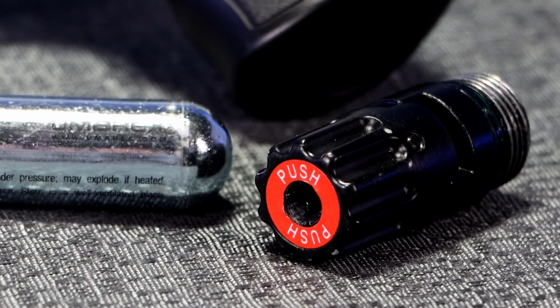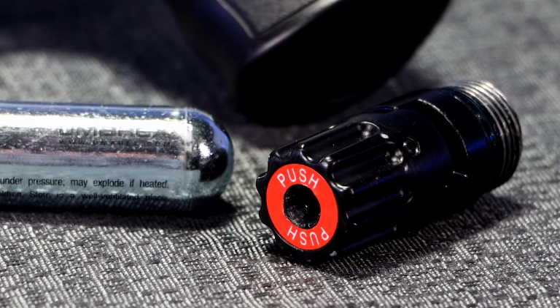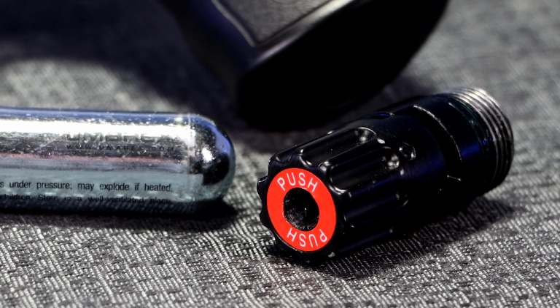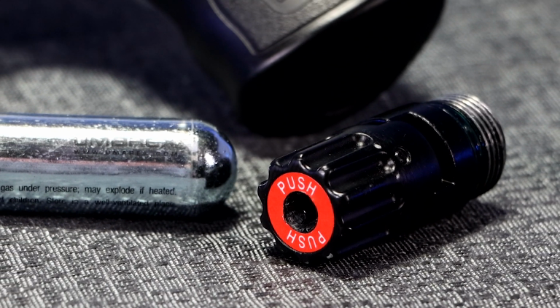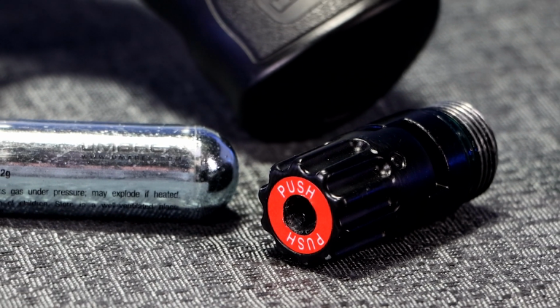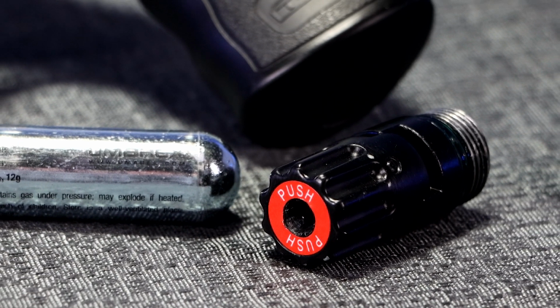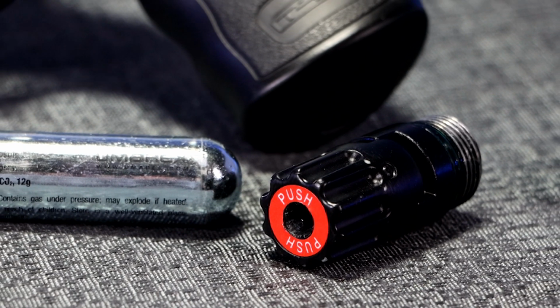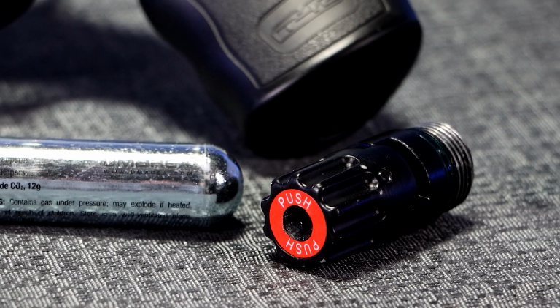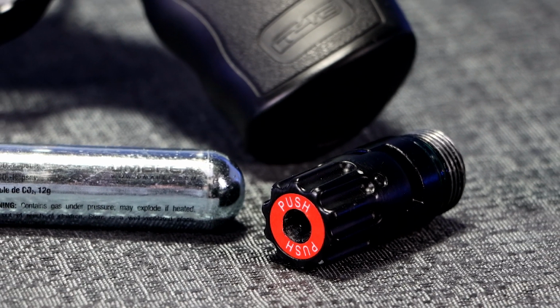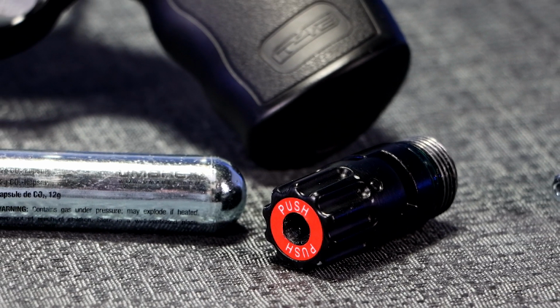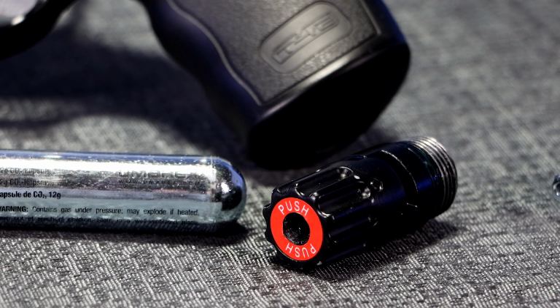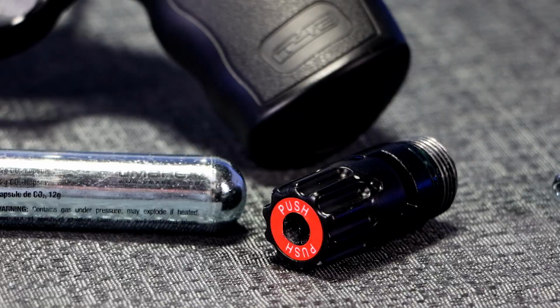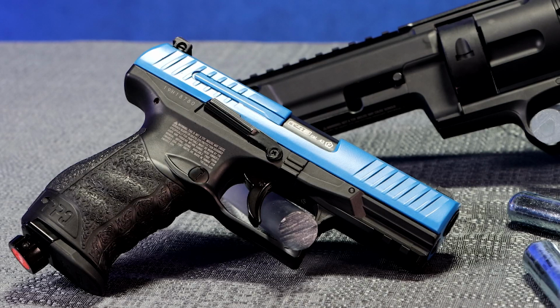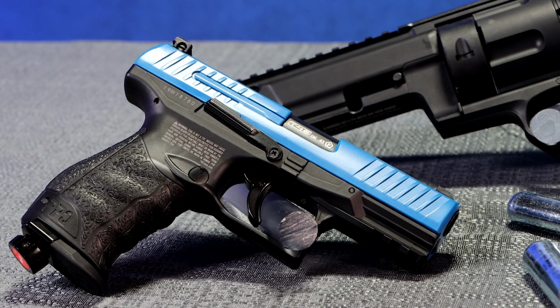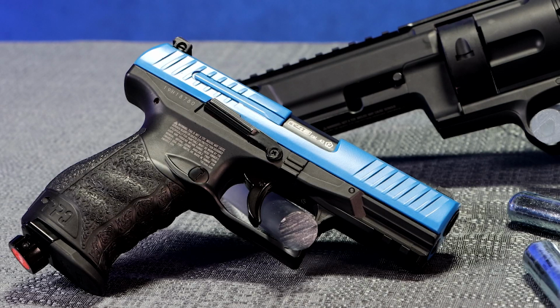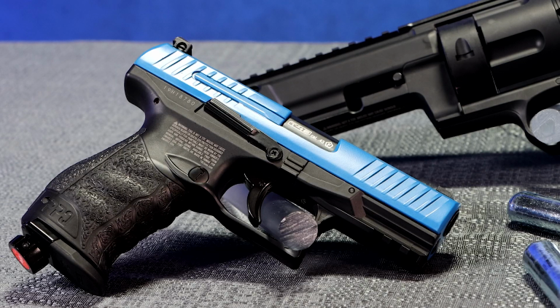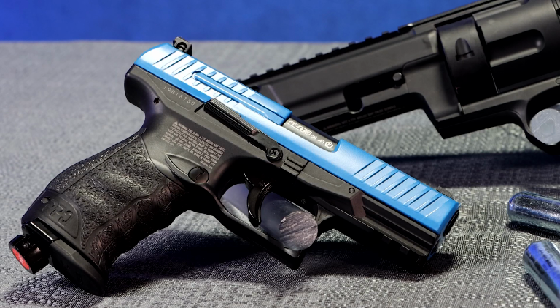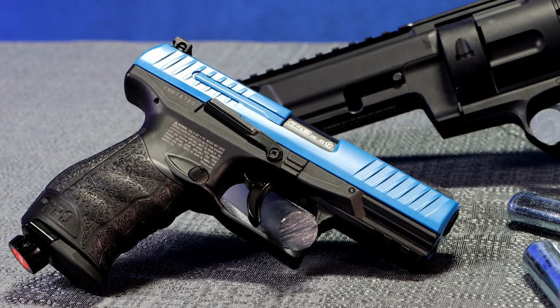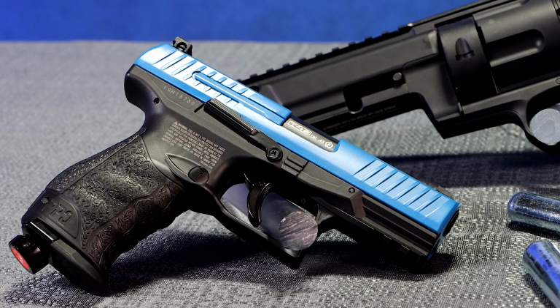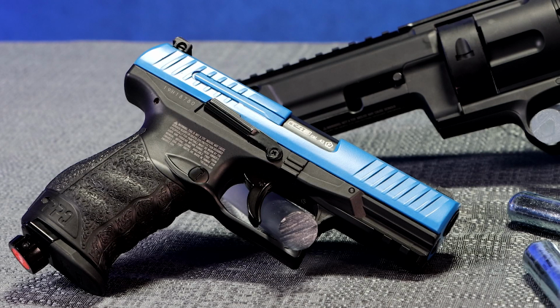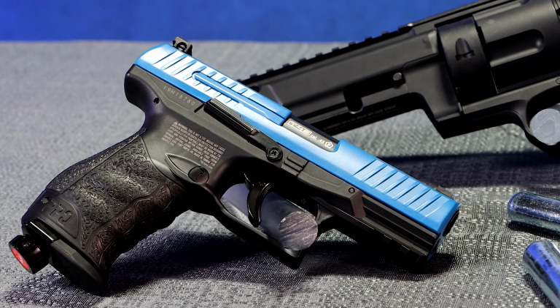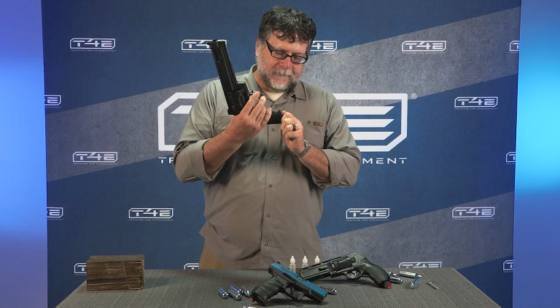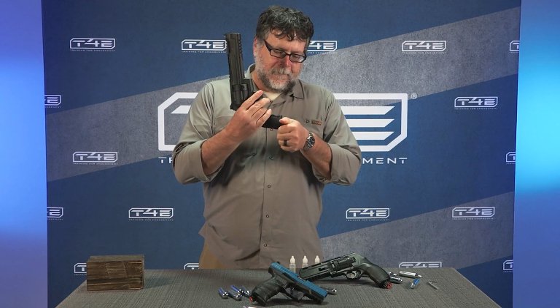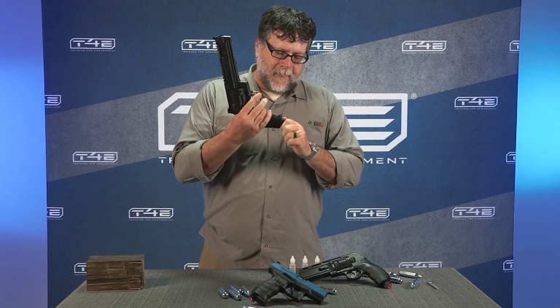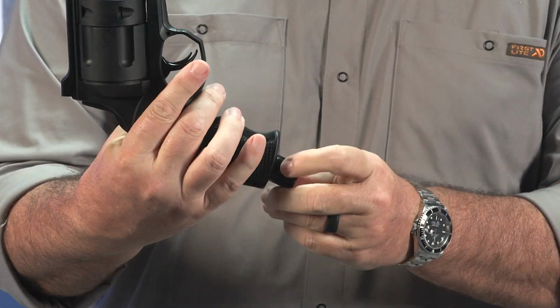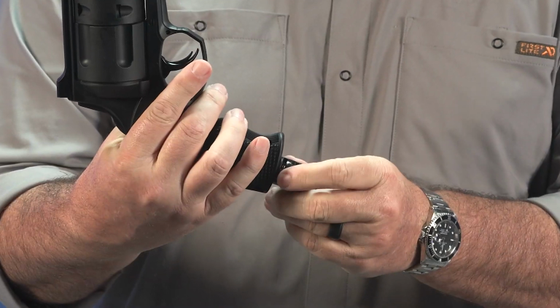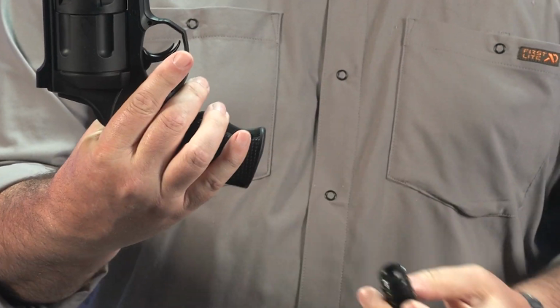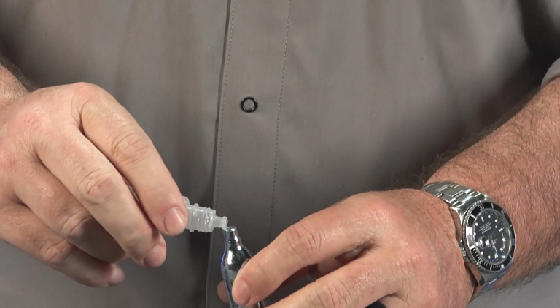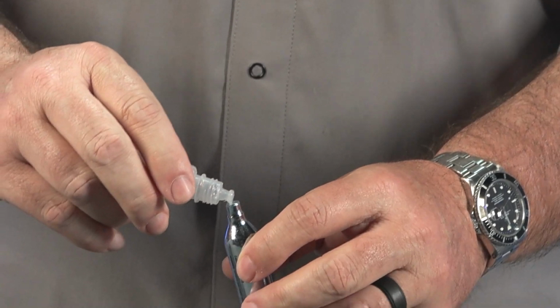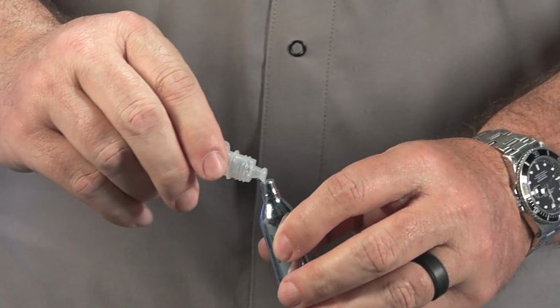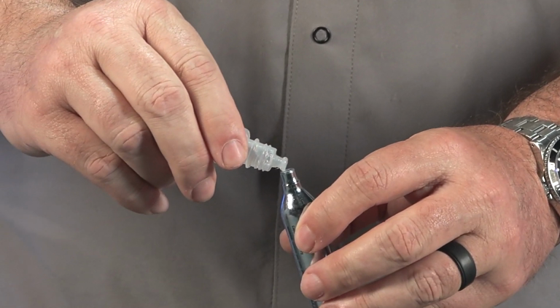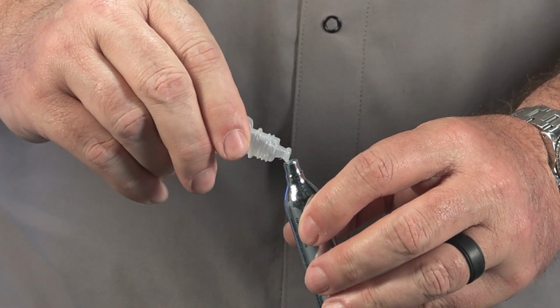The patented quick pierce system is ideal when you want your T4E gun ready but not yet charged with air. Always keep your T4E marker pointed in a safe direction. Remove the knob at the bottom of the grip and place a drop of silicone oil at the tip of the cartridge.